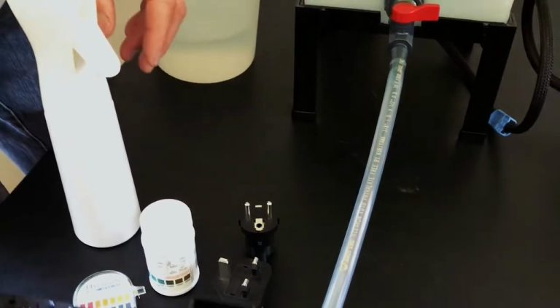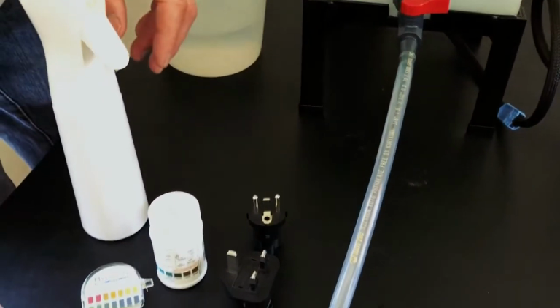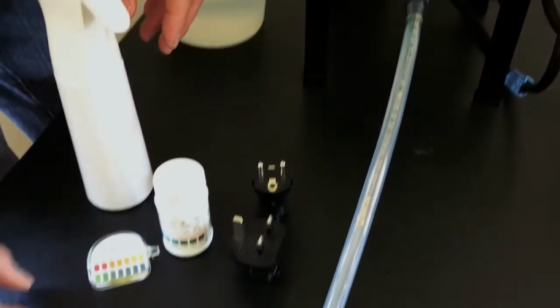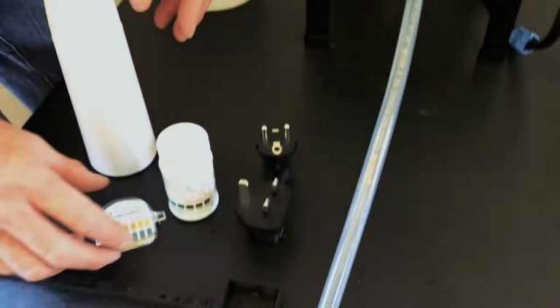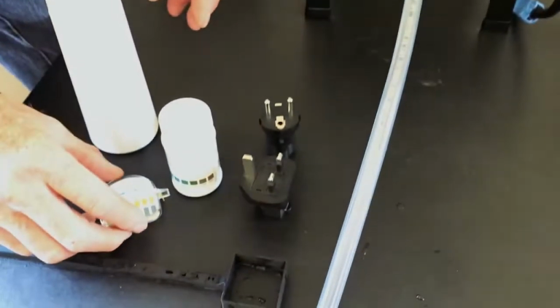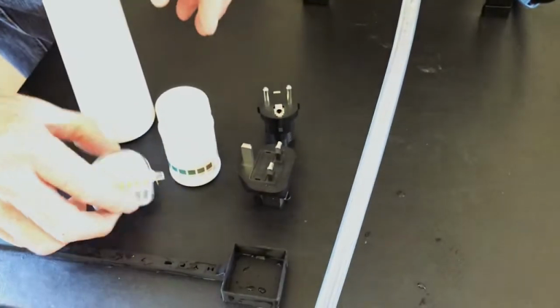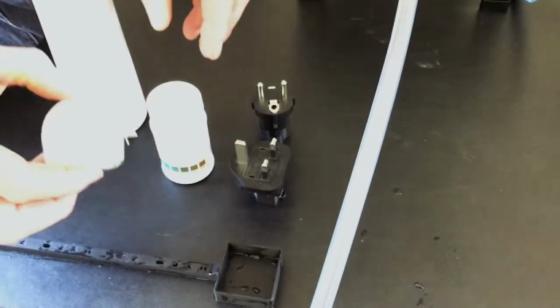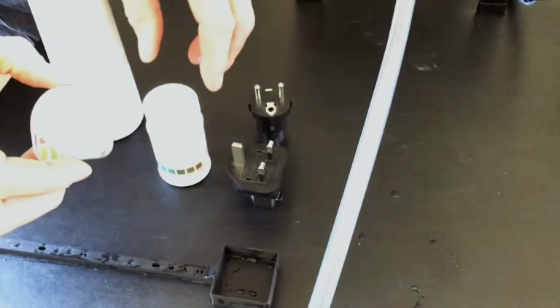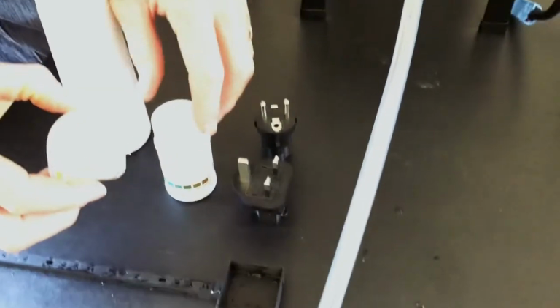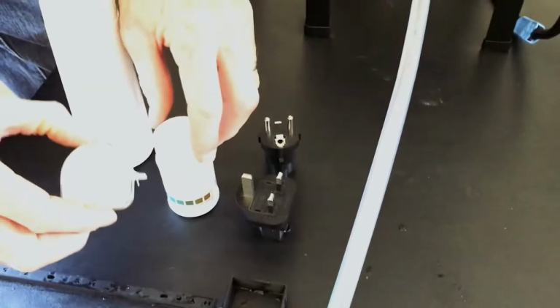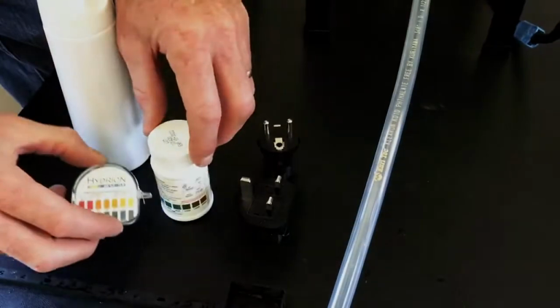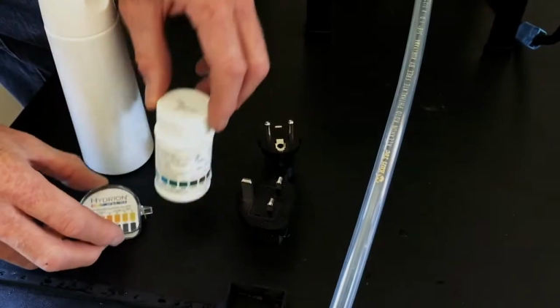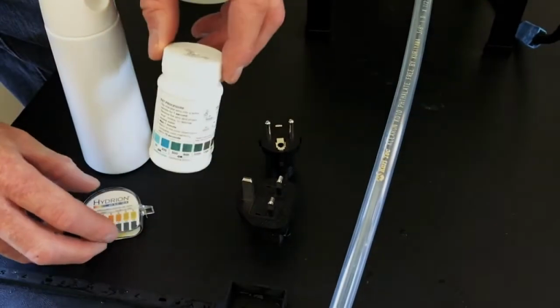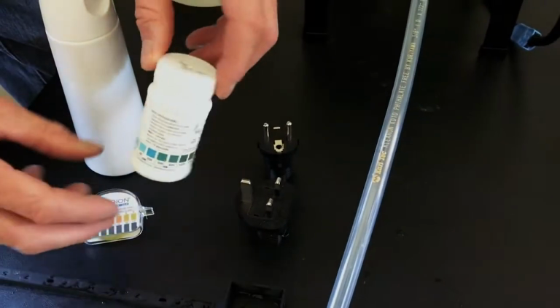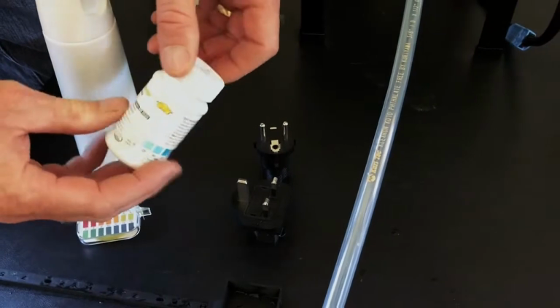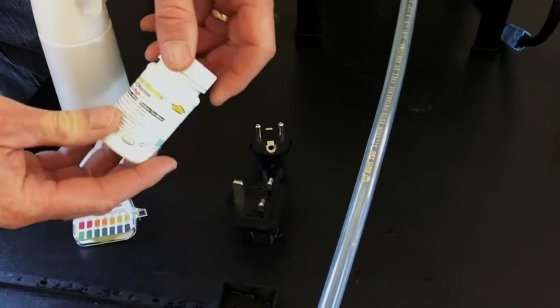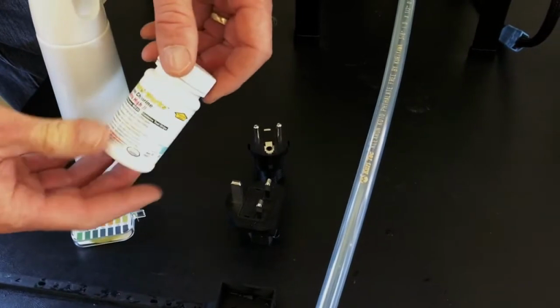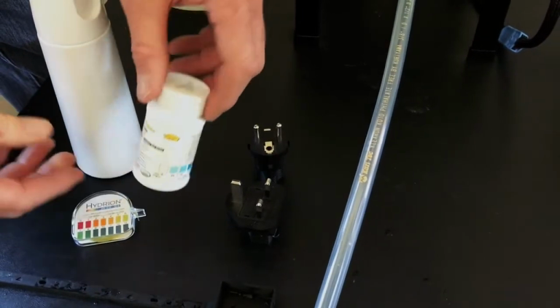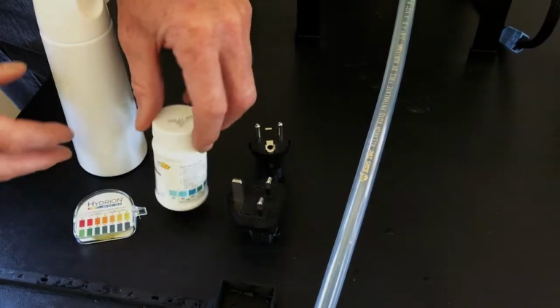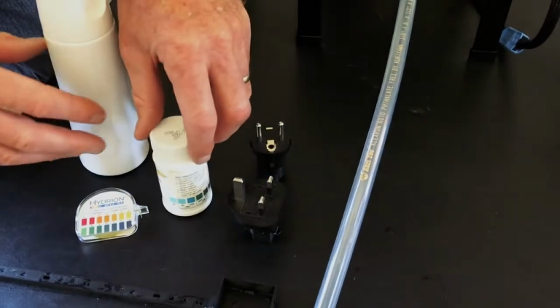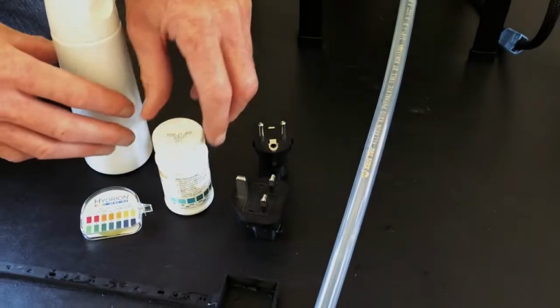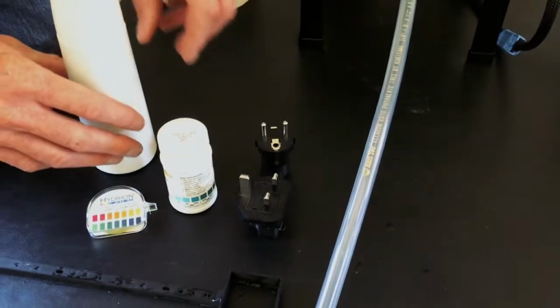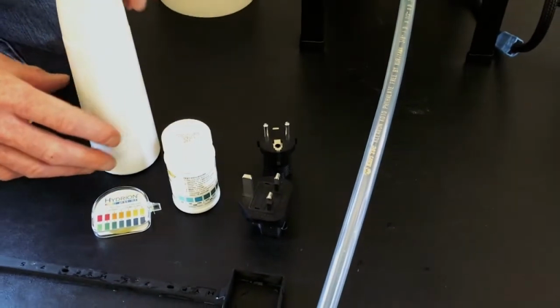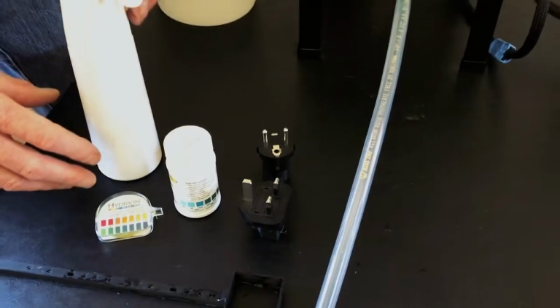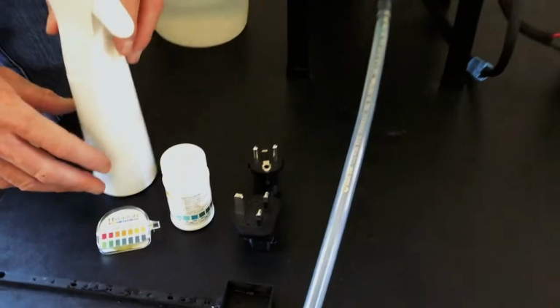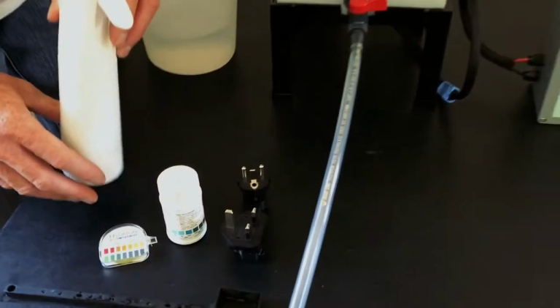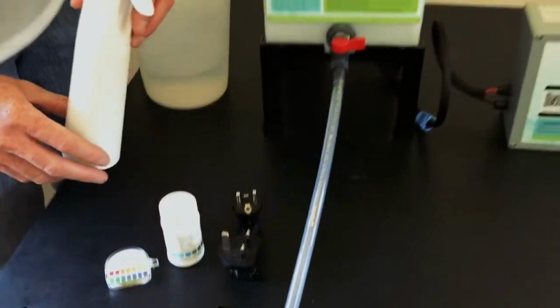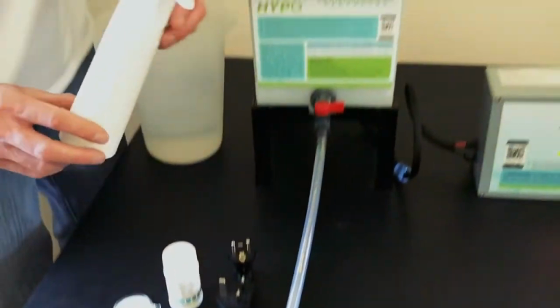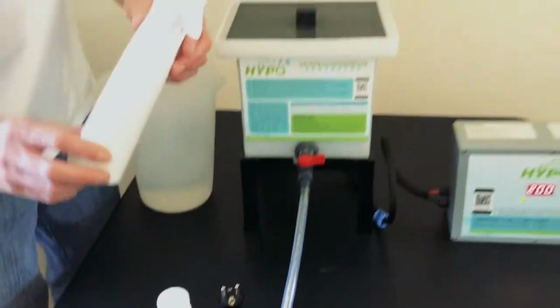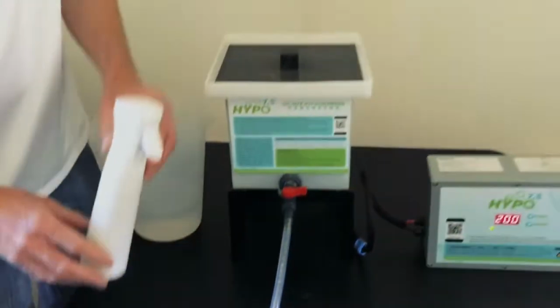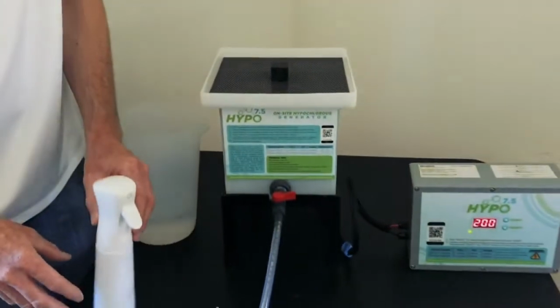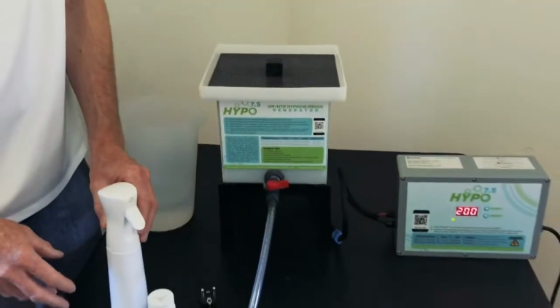Included accessories are a measuring spoon, pH strips, high-test chlorine strips up to 2,000 ppm — way more than you'll need — and just for fun, a spray bottle.